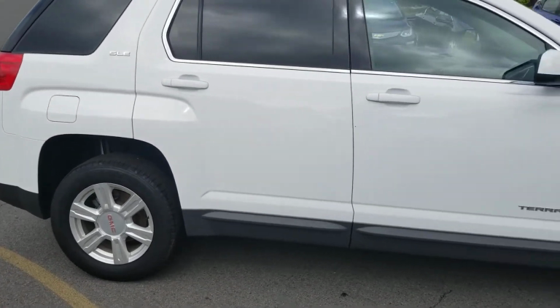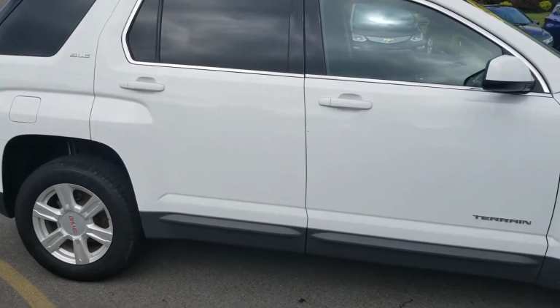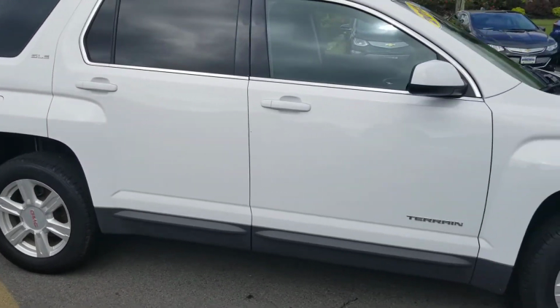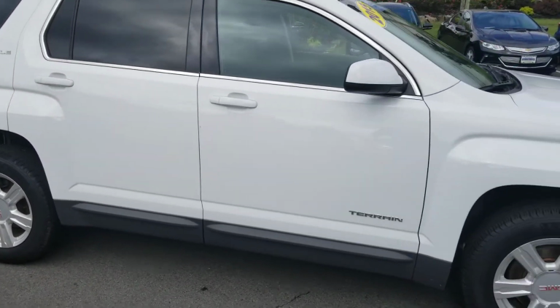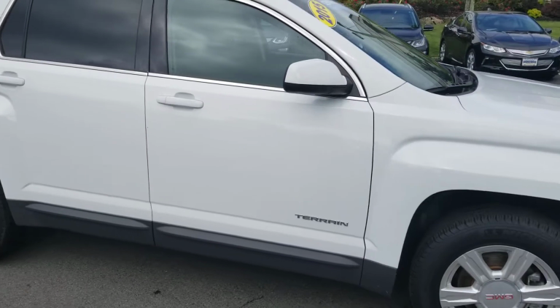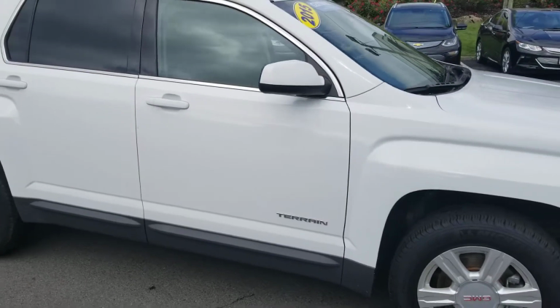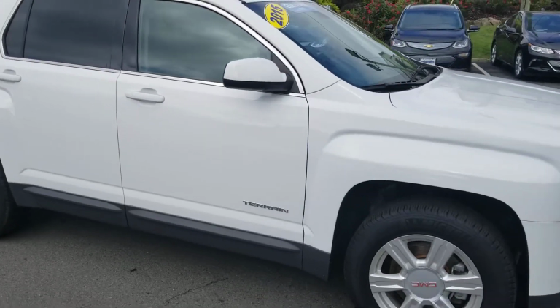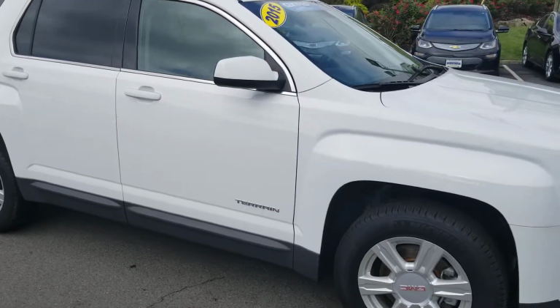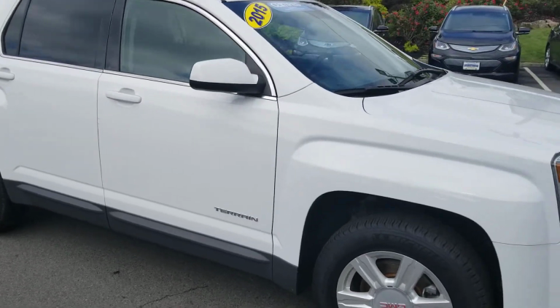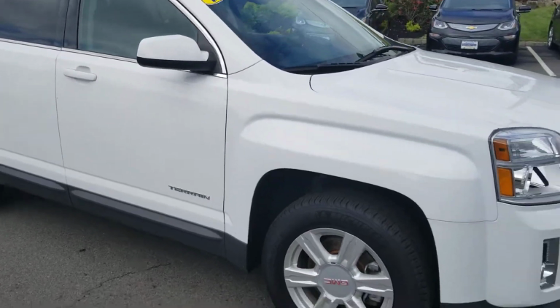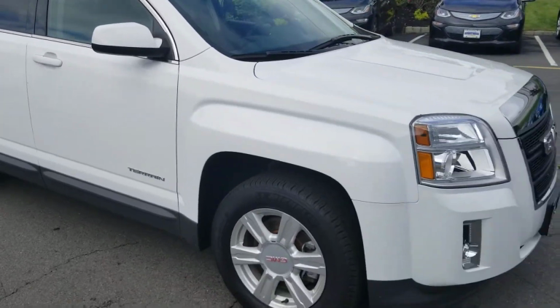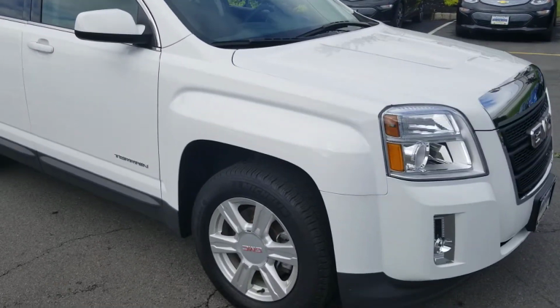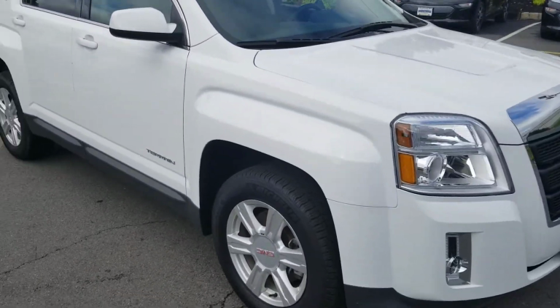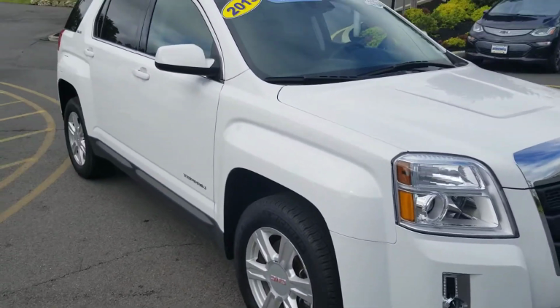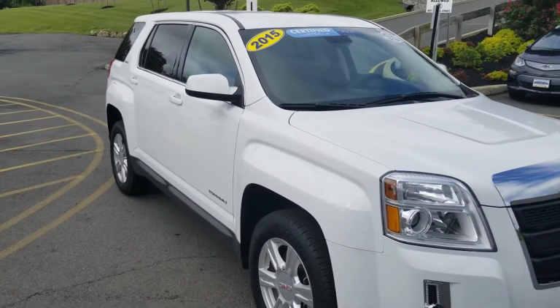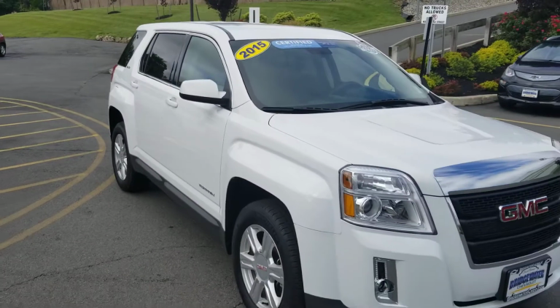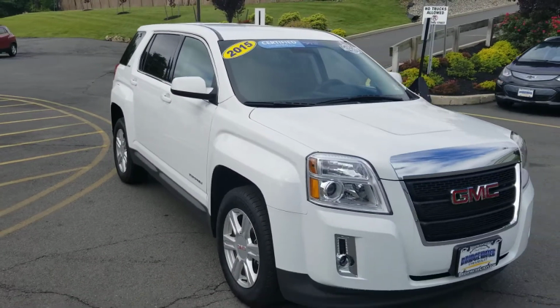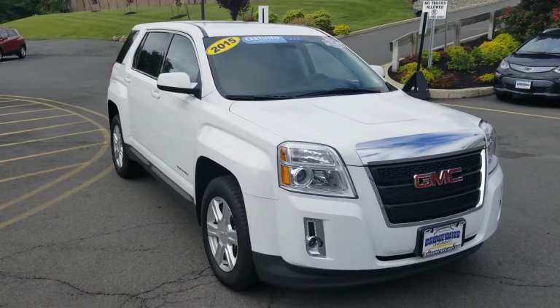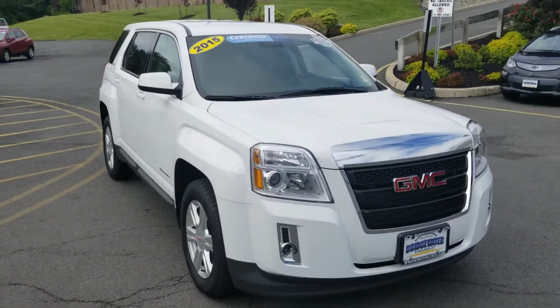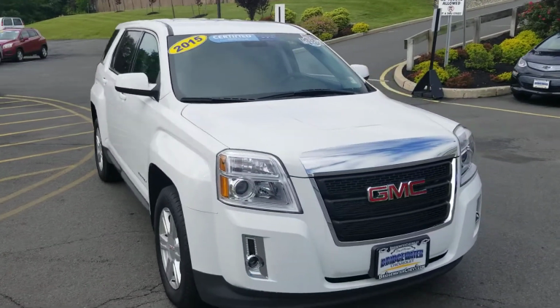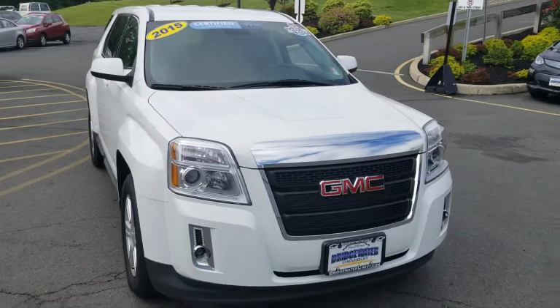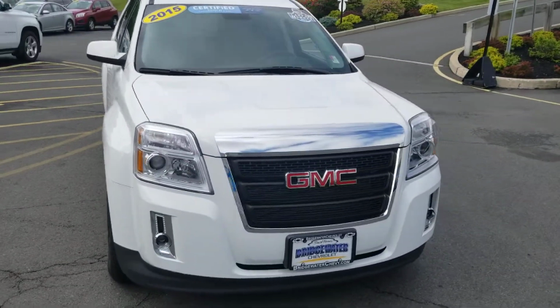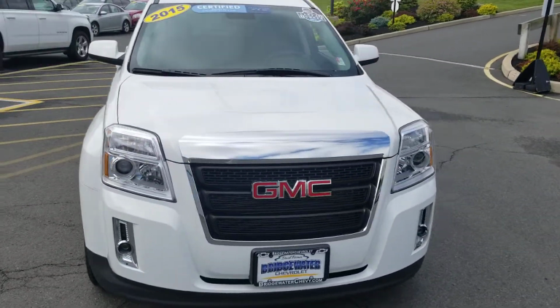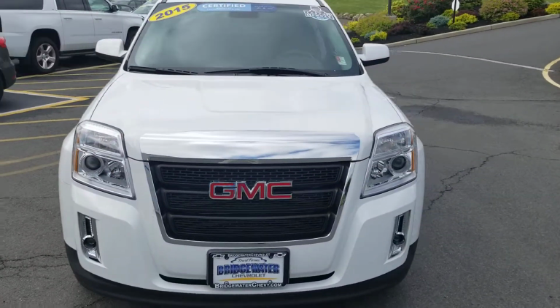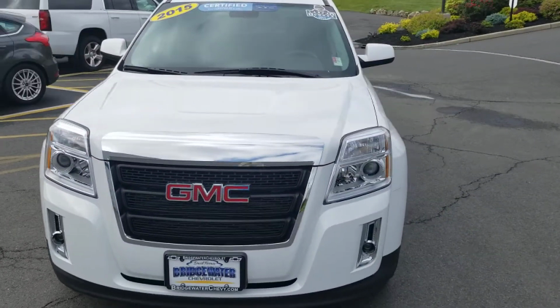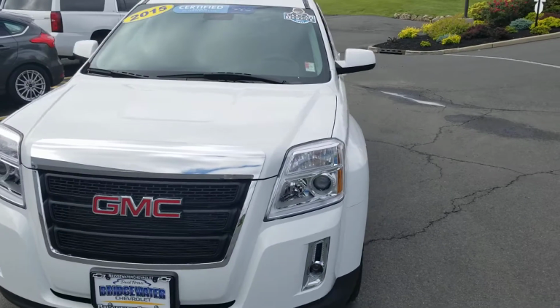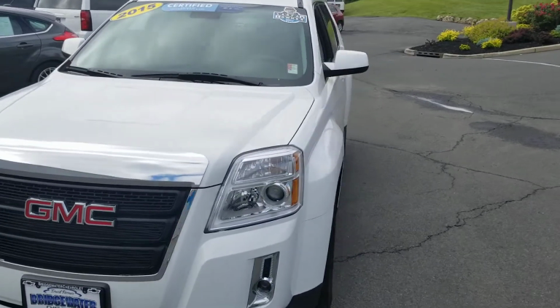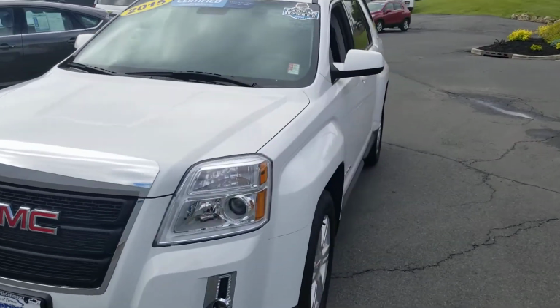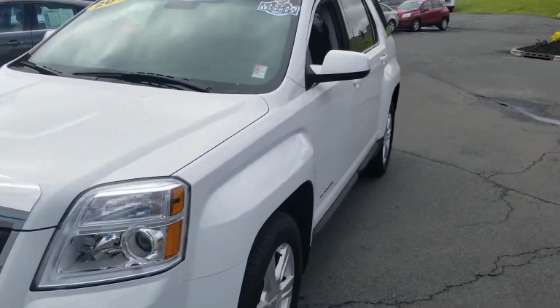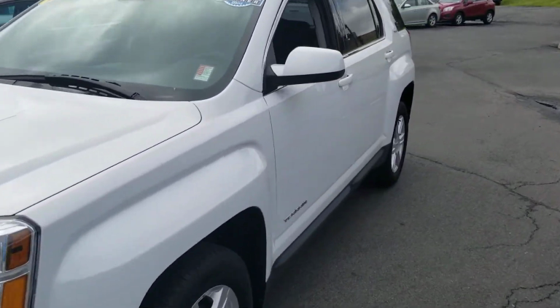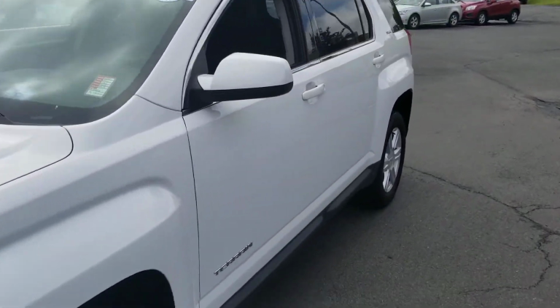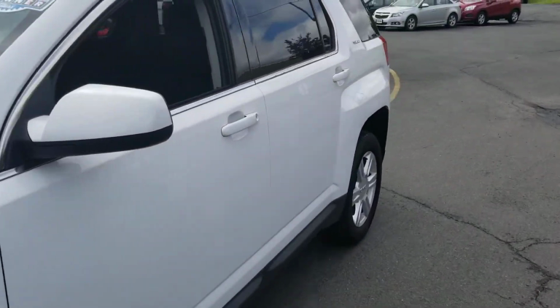On the passenger side, same thing — no dings, dents, damage, or scratches. Very, very clean vehicle. It has basically new tires and new brakes. Our certification process is a 172-point inspection, so everything is like new on this vehicle.